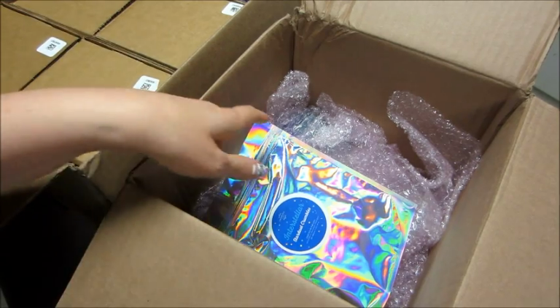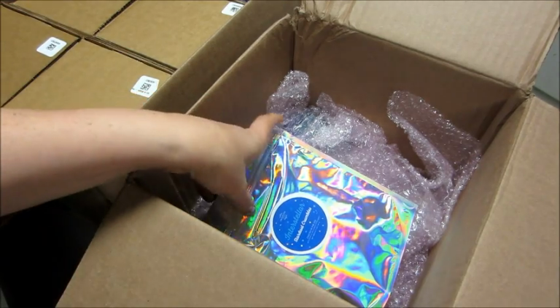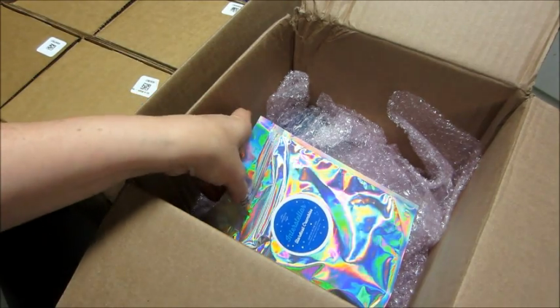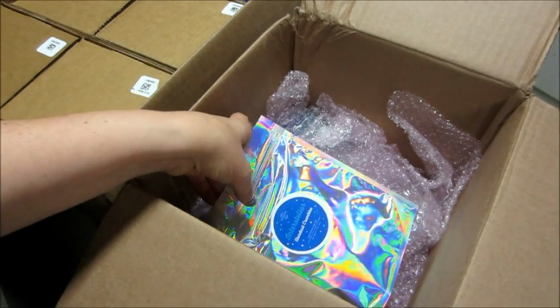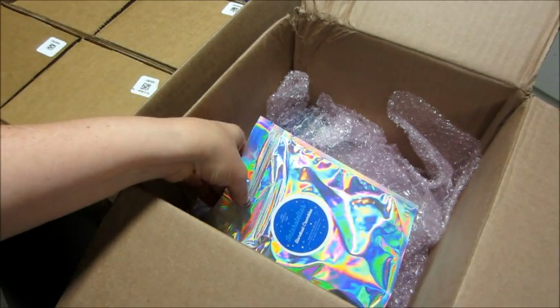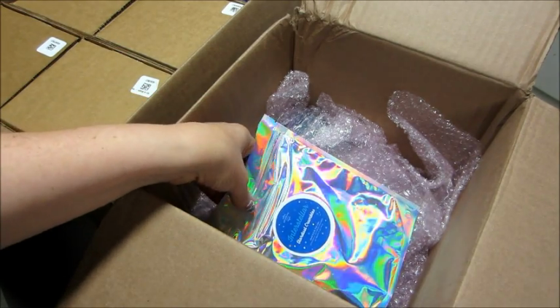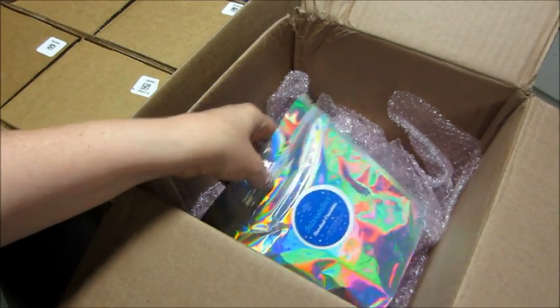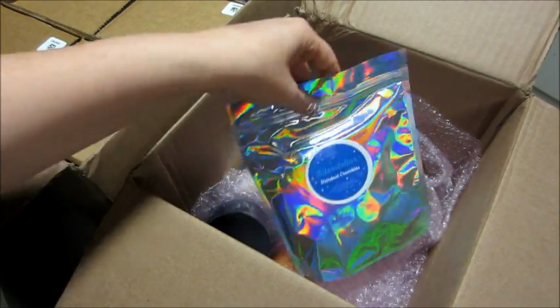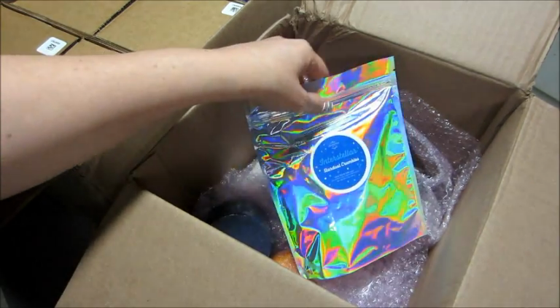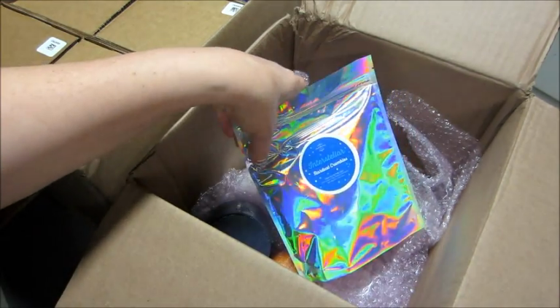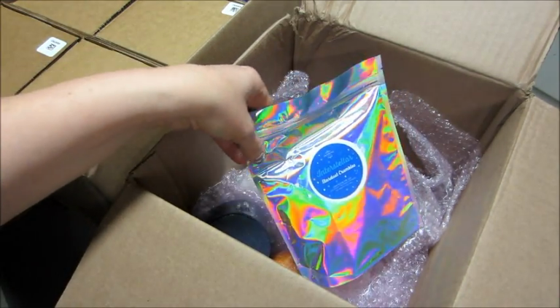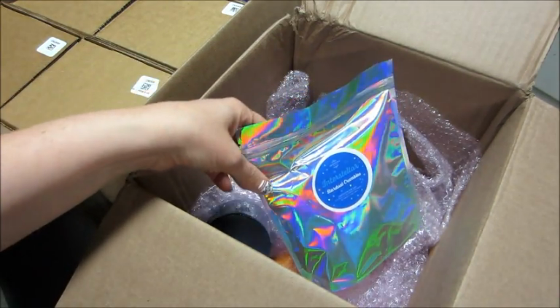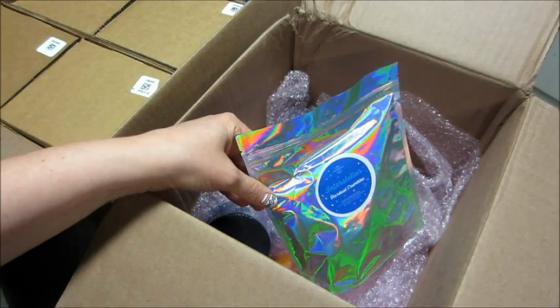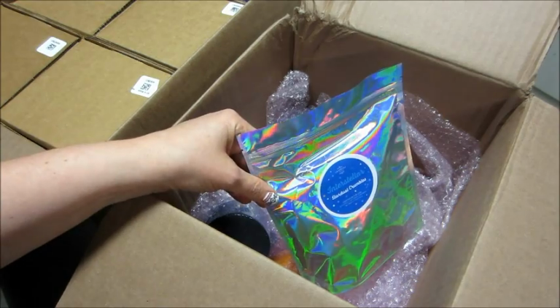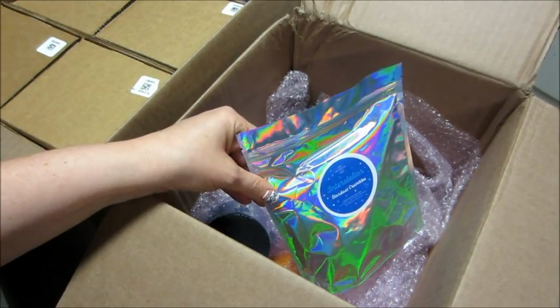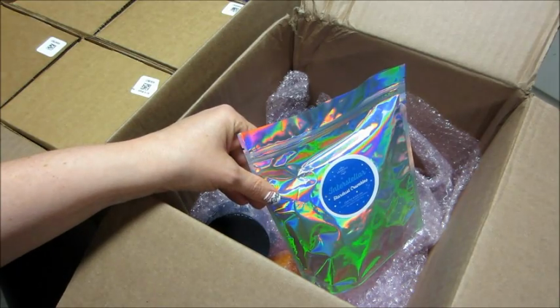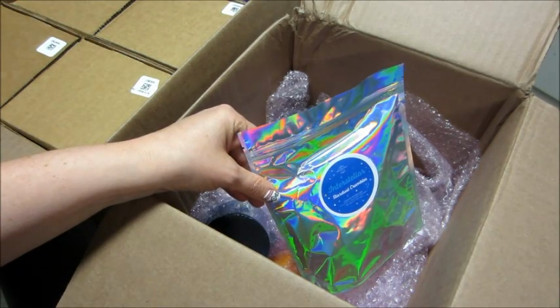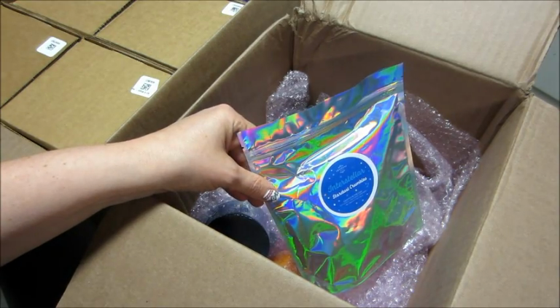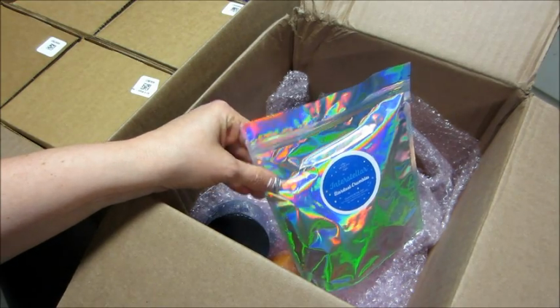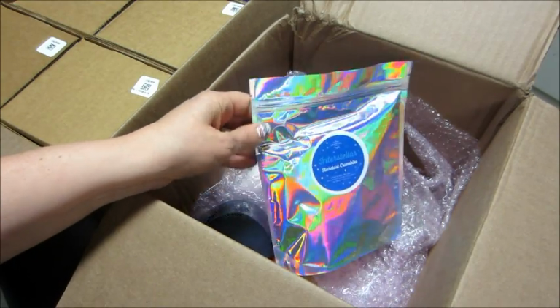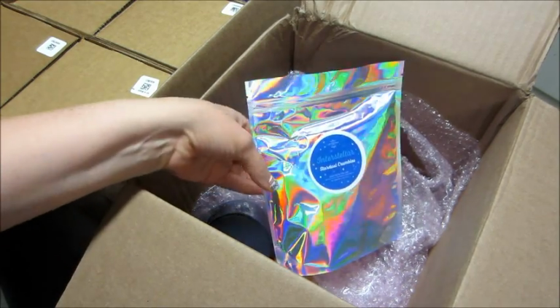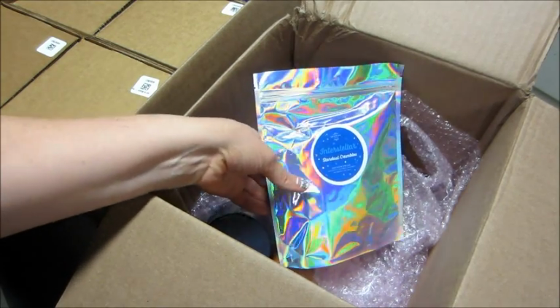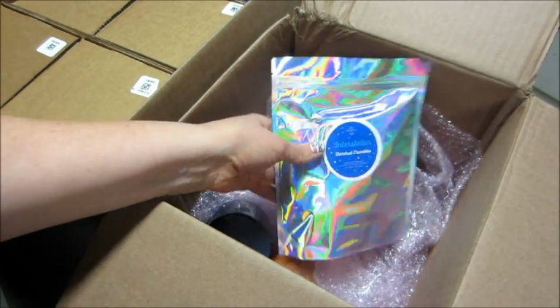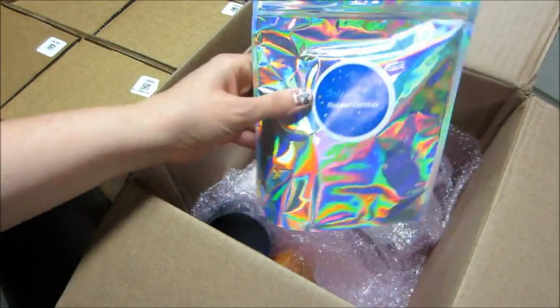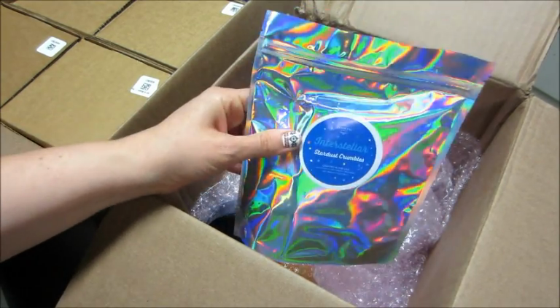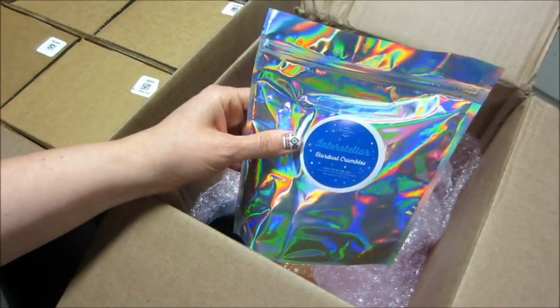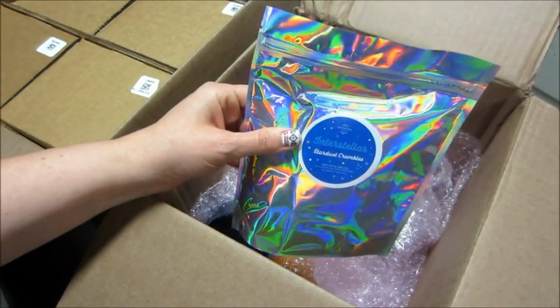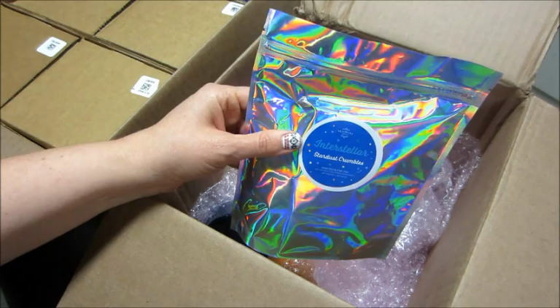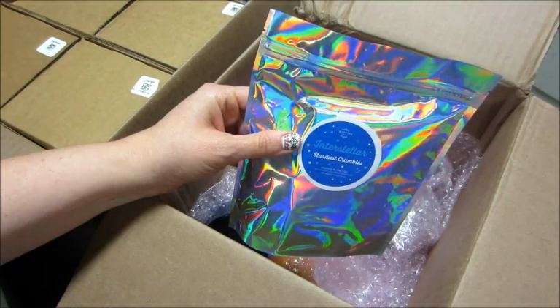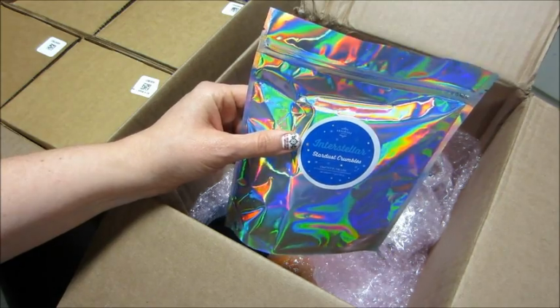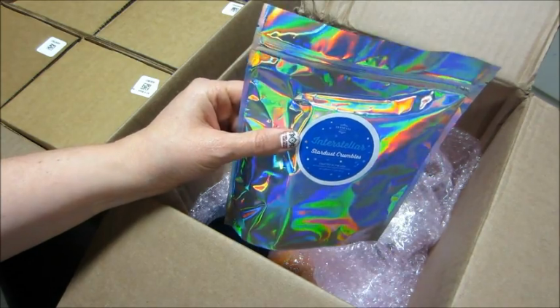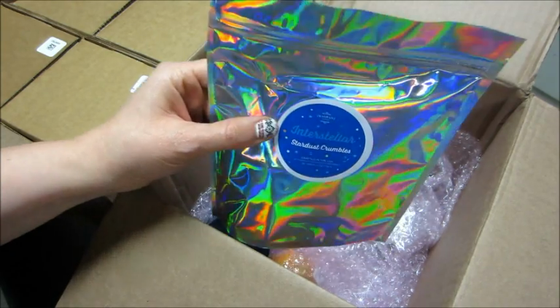So if you are an Inner Circle member, some of the older rare sets they will occasionally put on the Inner Circle store so that you can buy them. So I went ahead and picked up the Interstellar rare.